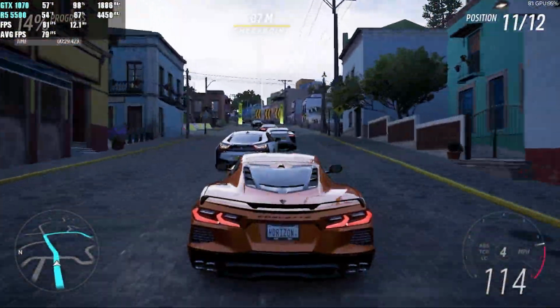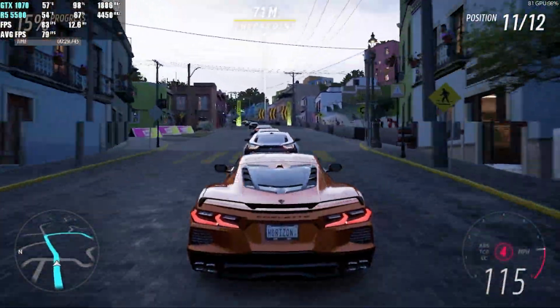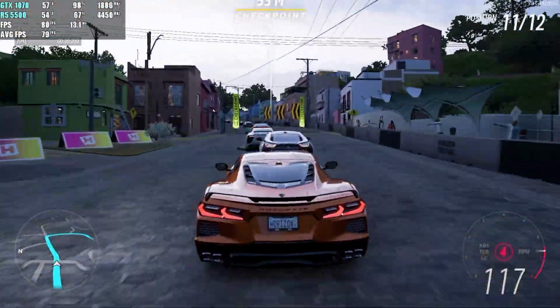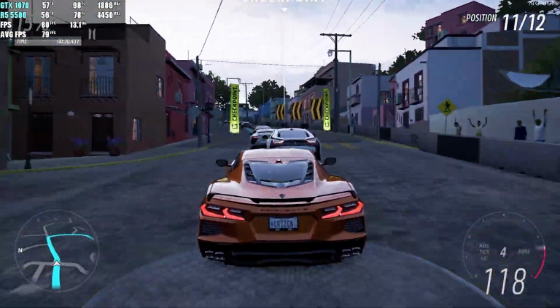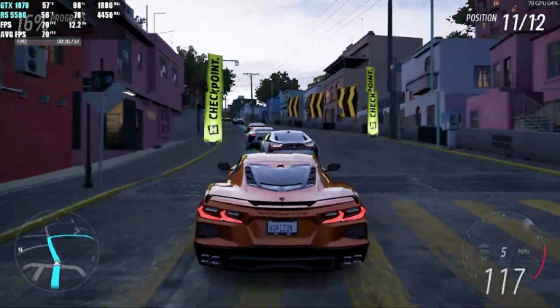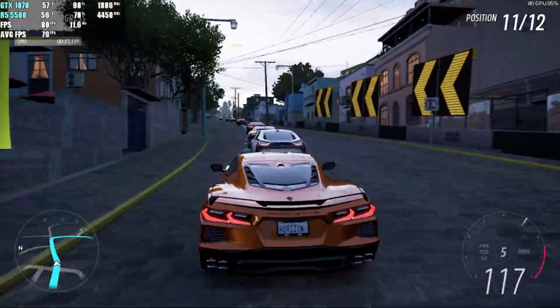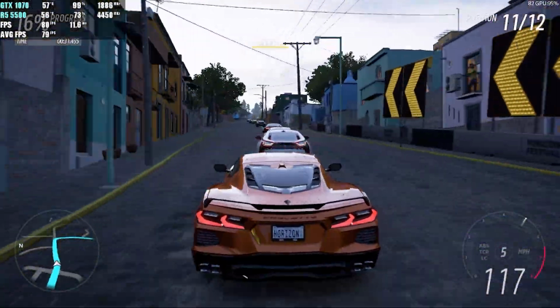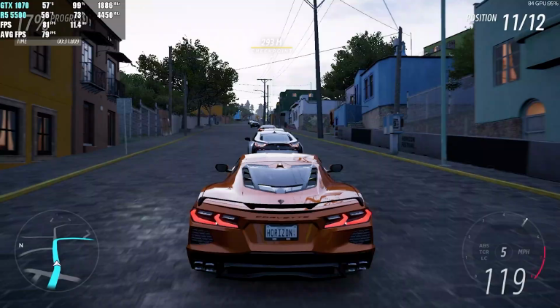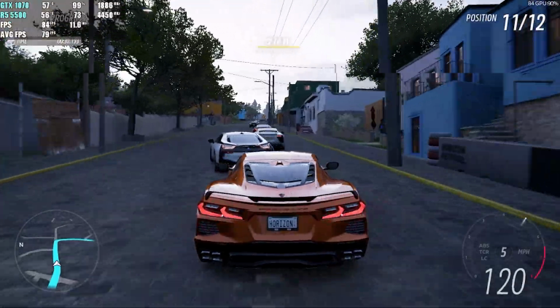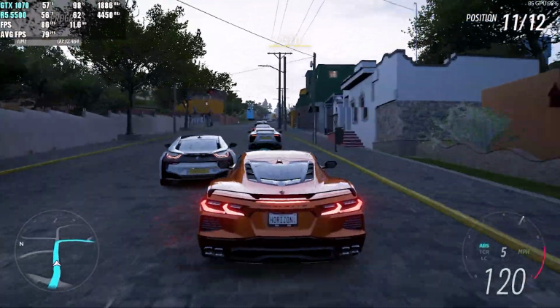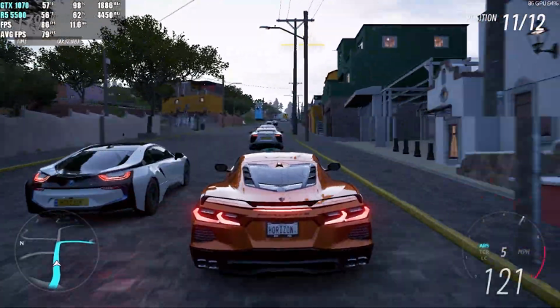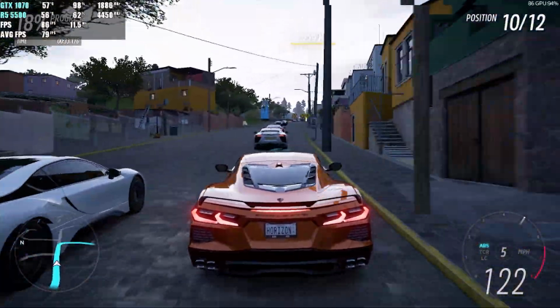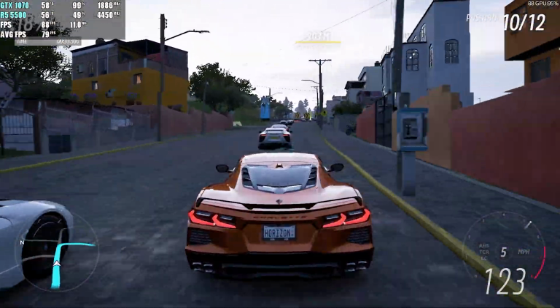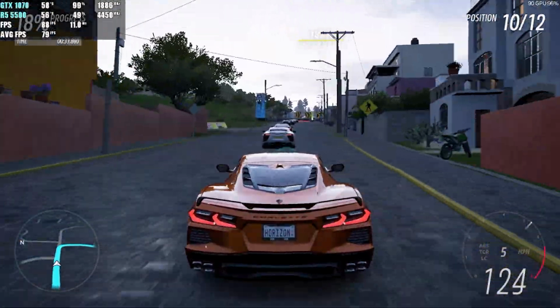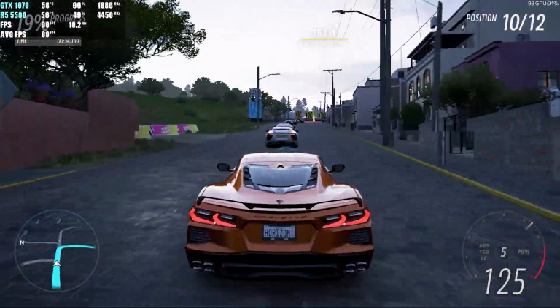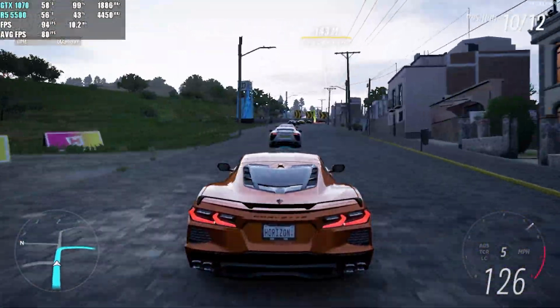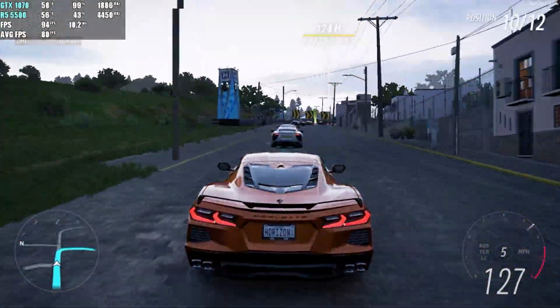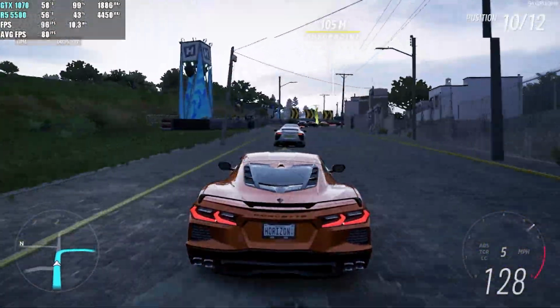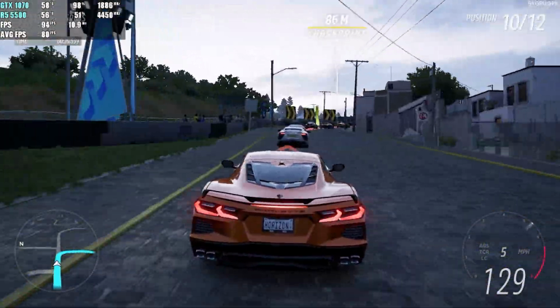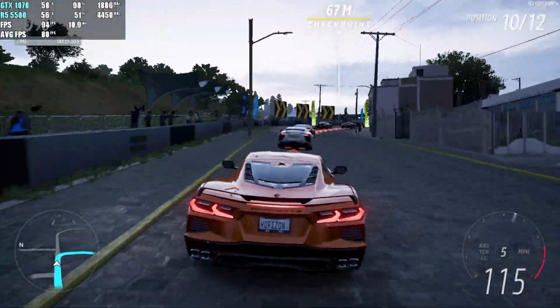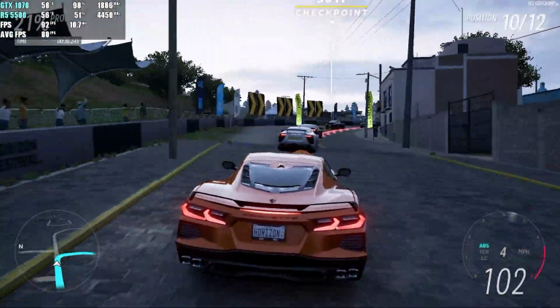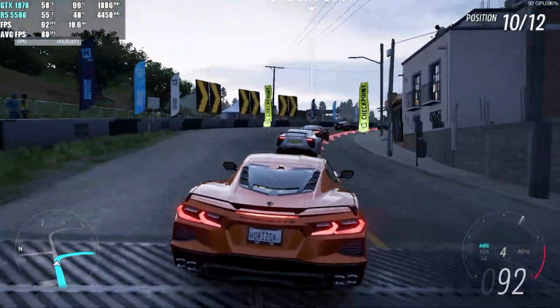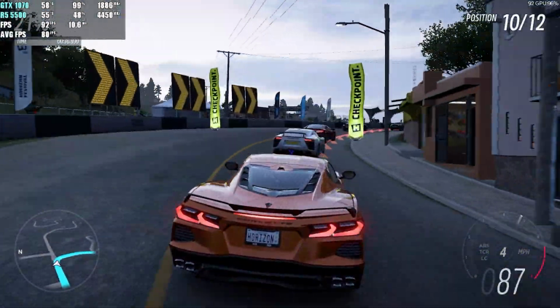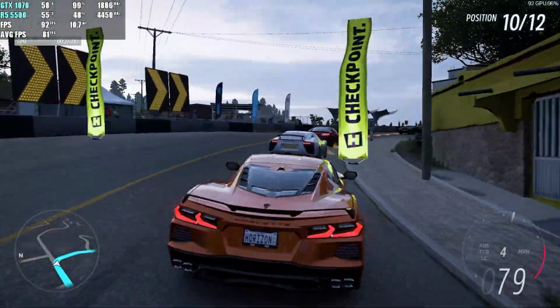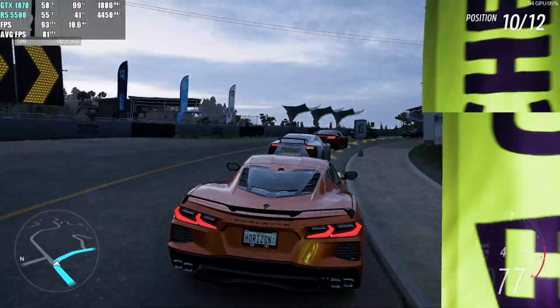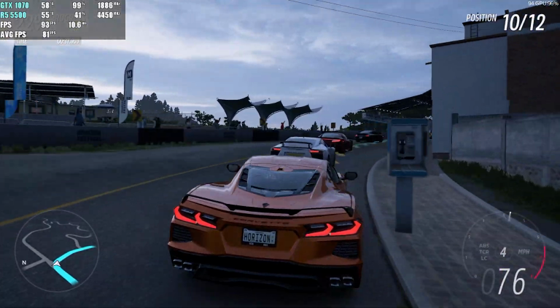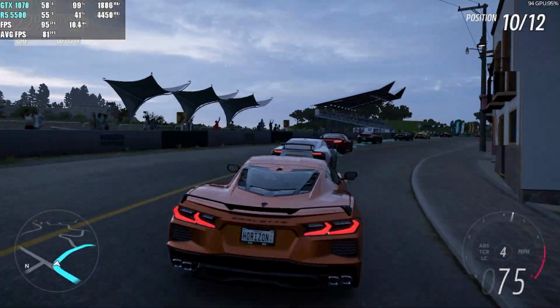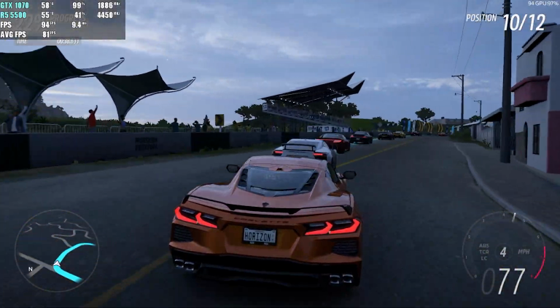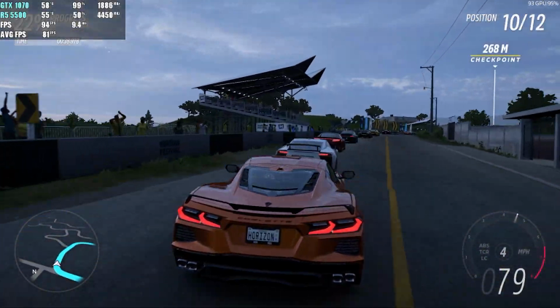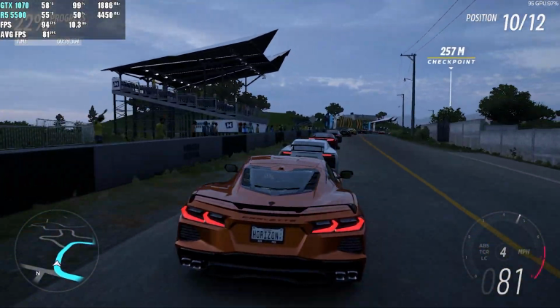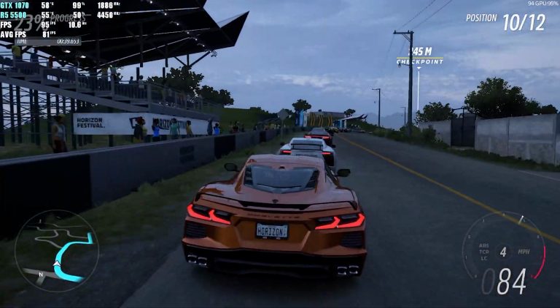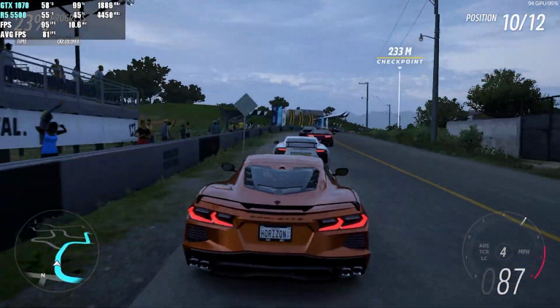The next game we tested was Forza Horizon 5 at 1080p on the high preset. We ran the in-game benchmark and averaged a very decent 82 FPS.